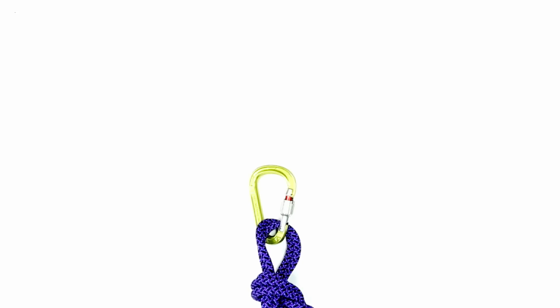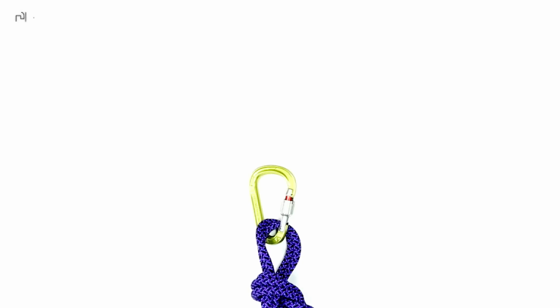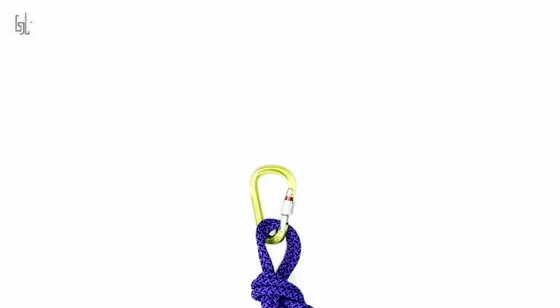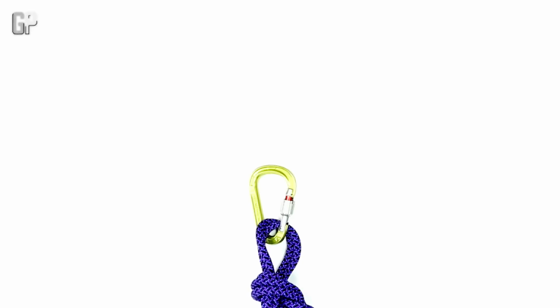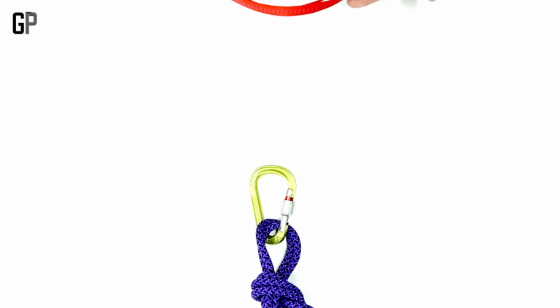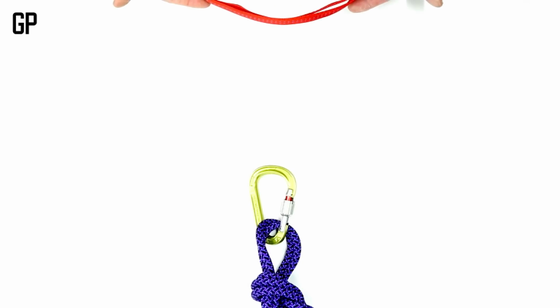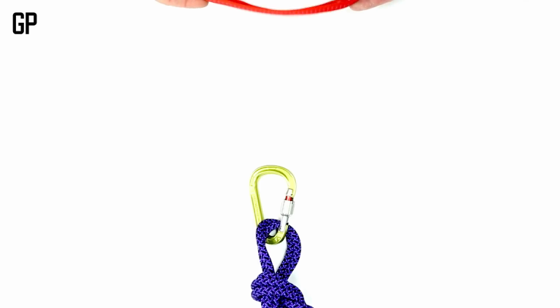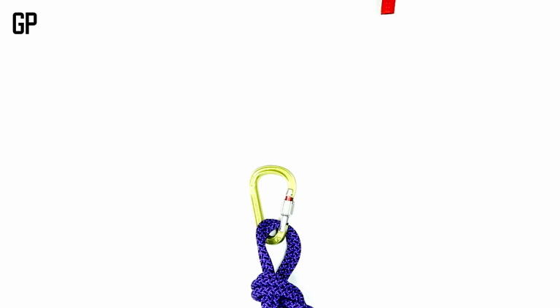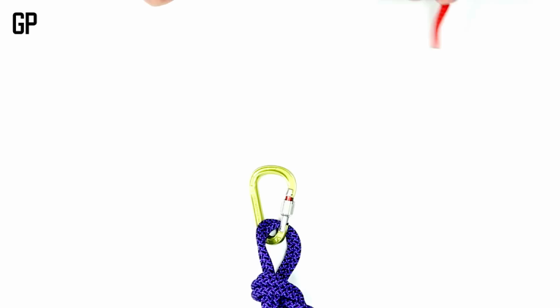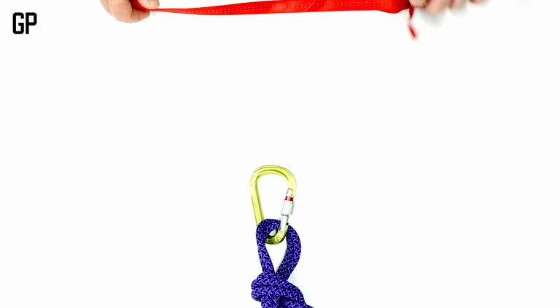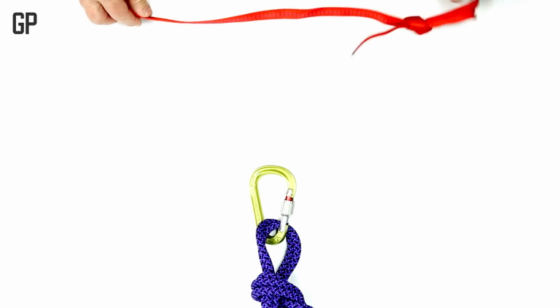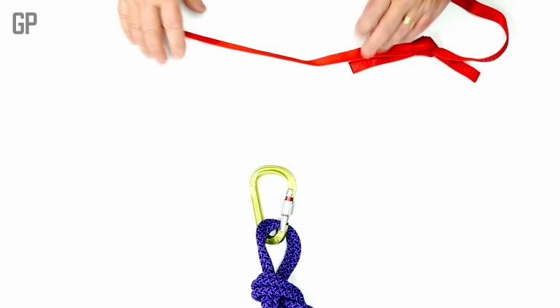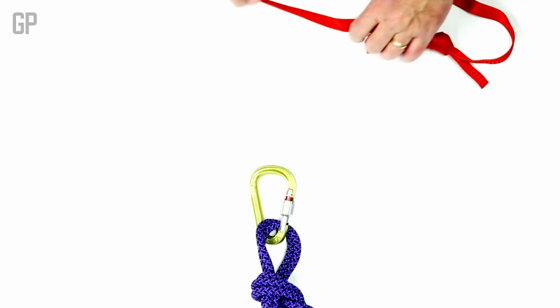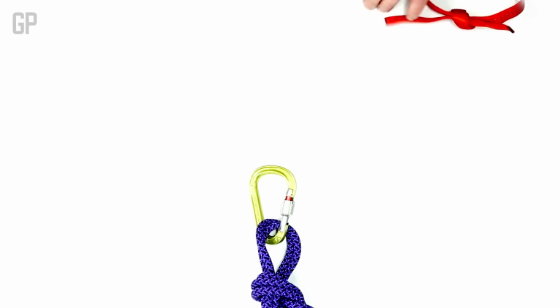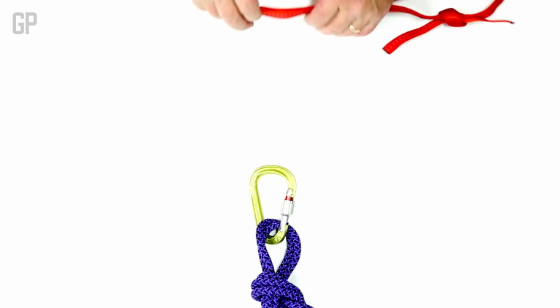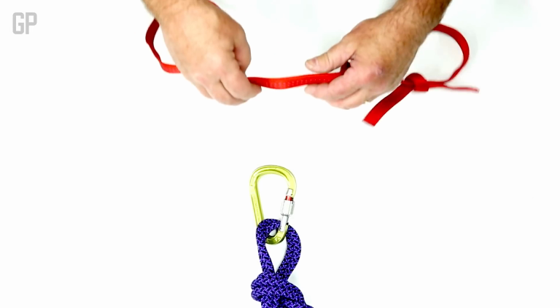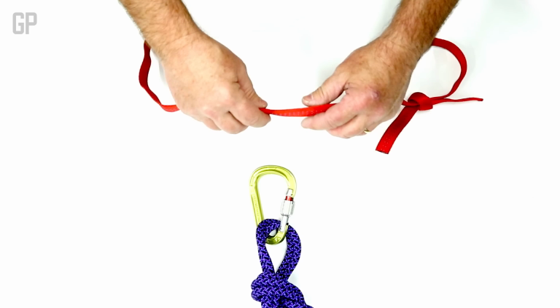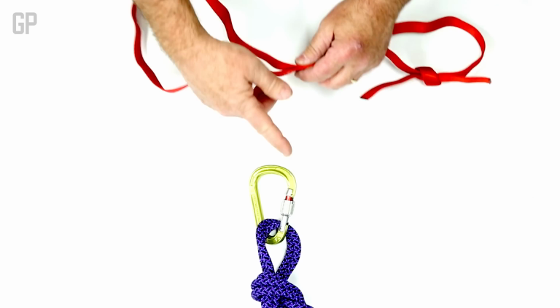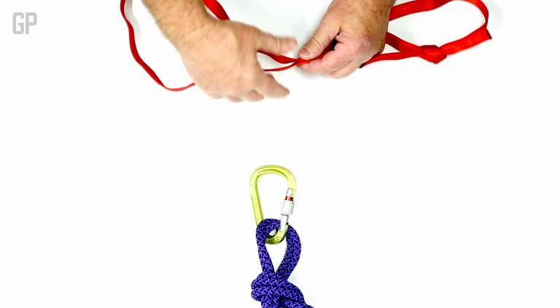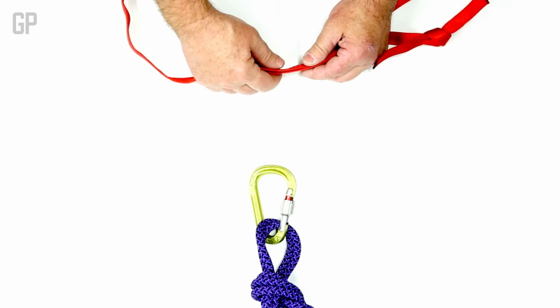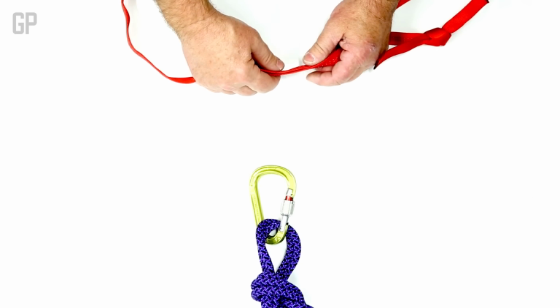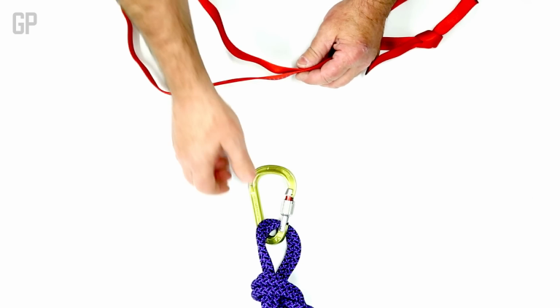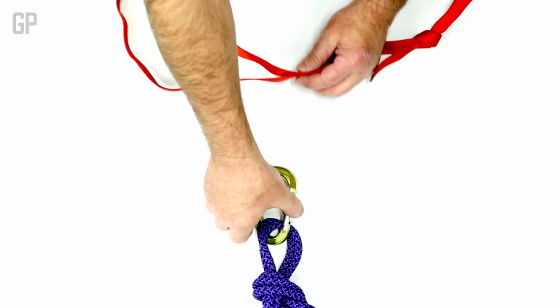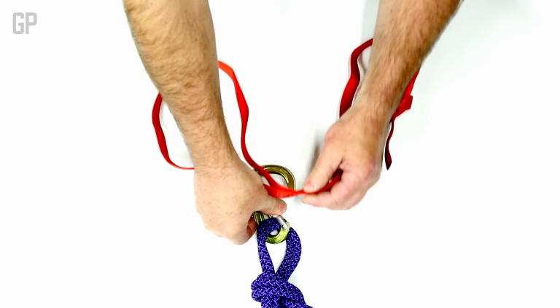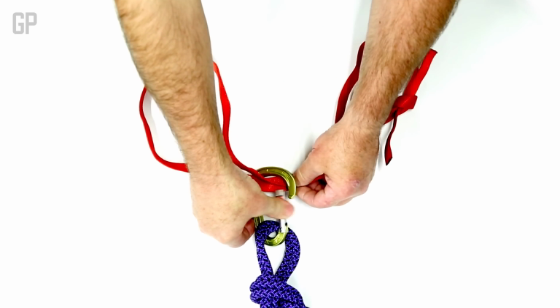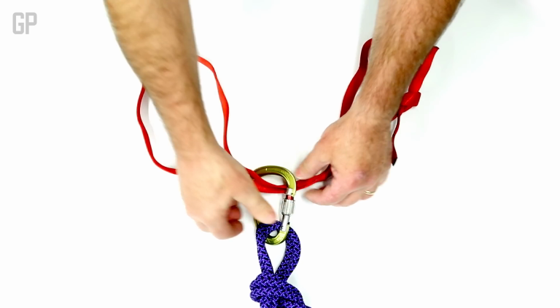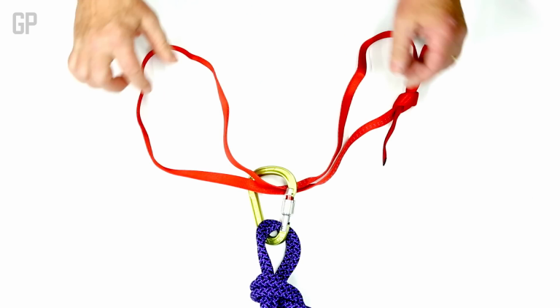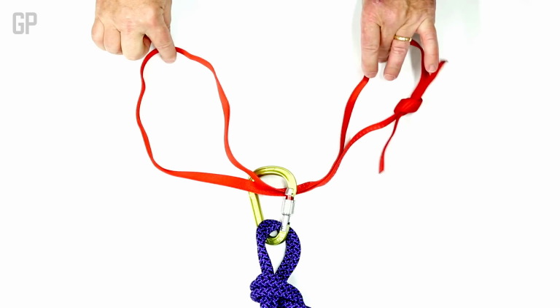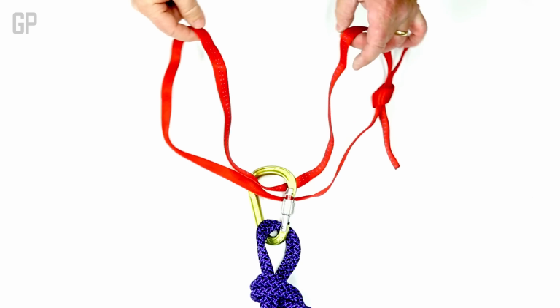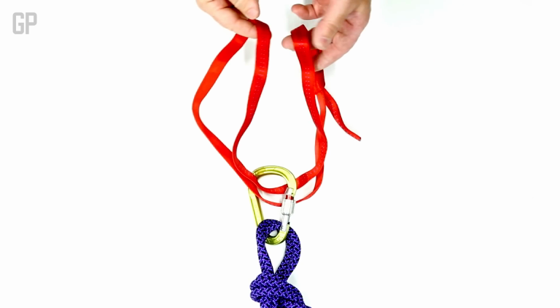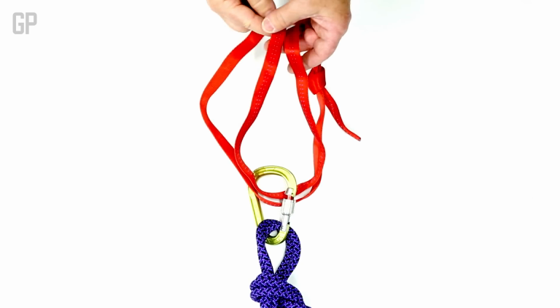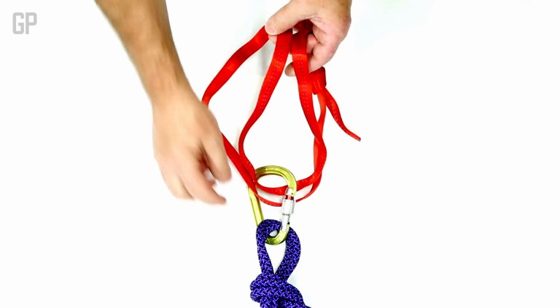A basket hitch is a way to attach a loop — it can be rope or webbing — into or around, say, into a carabiner. I put it in, then all I'm doing is grabbing both.